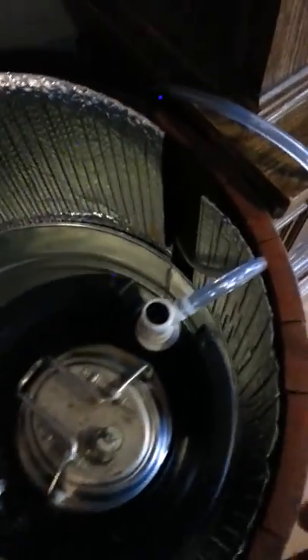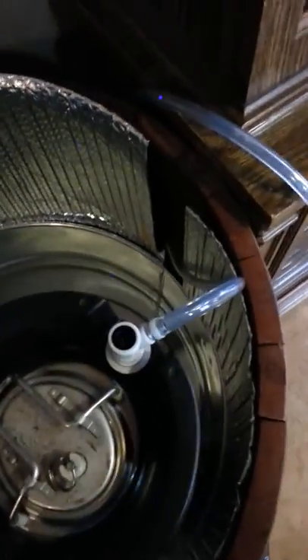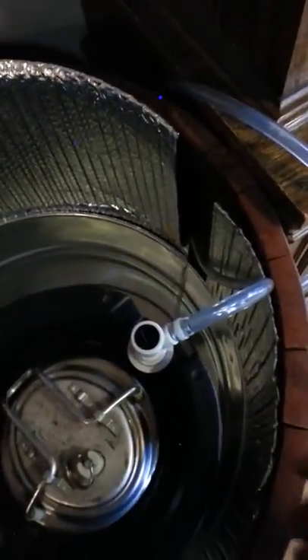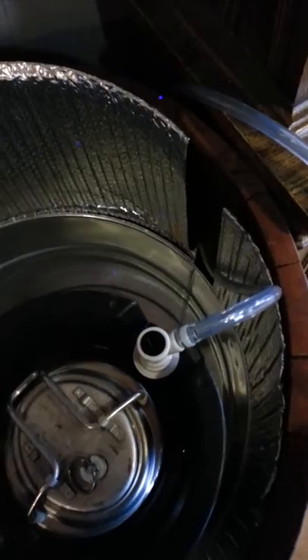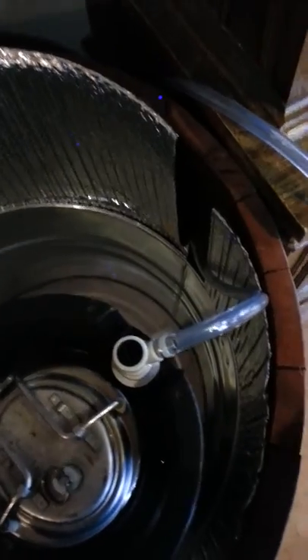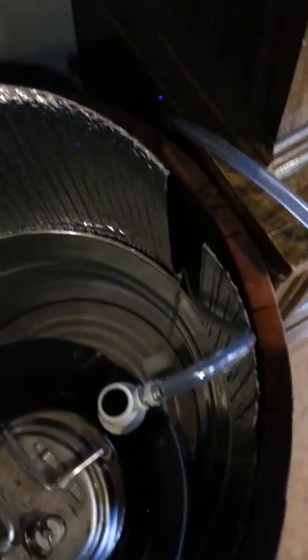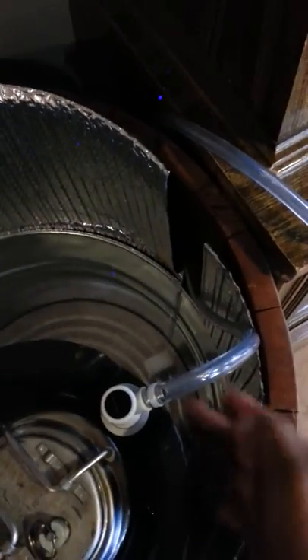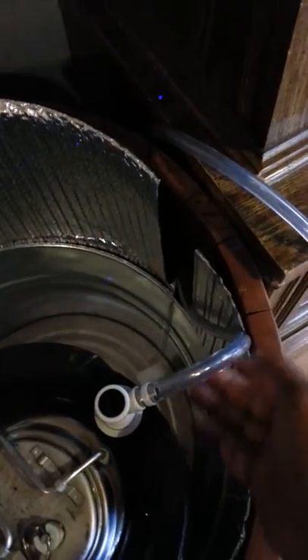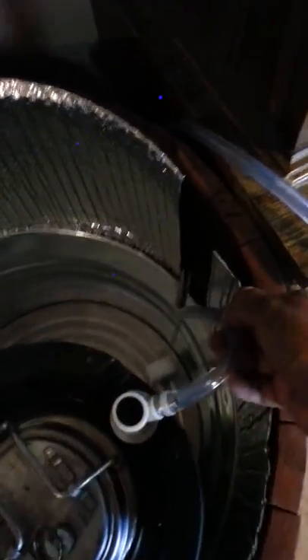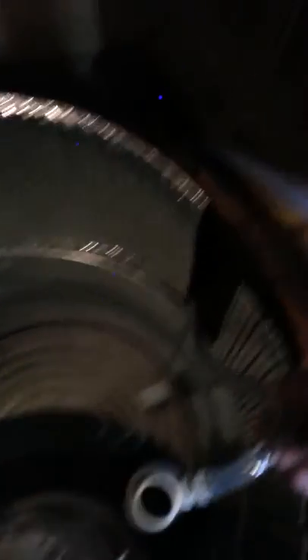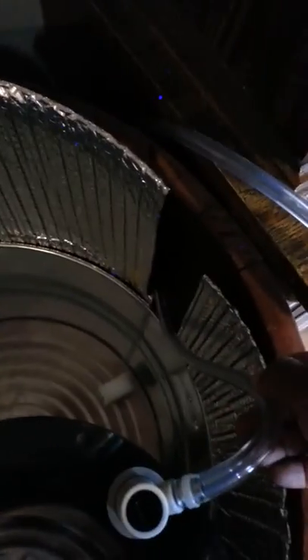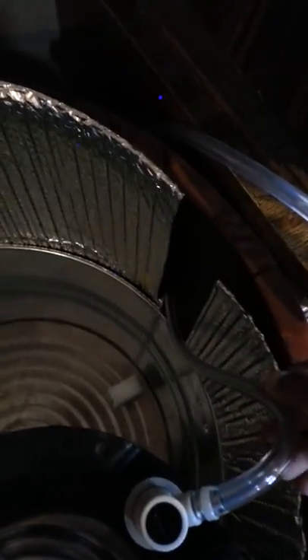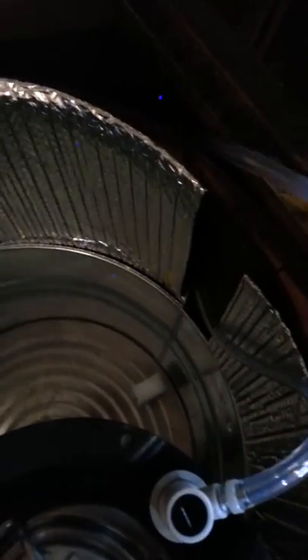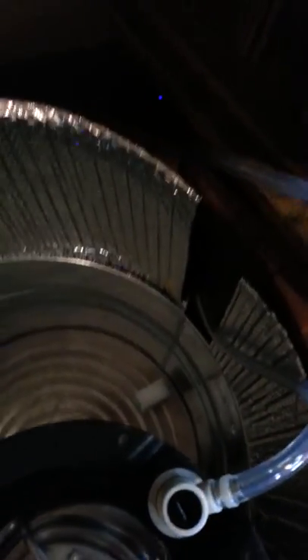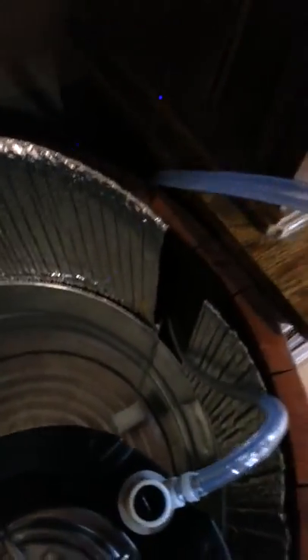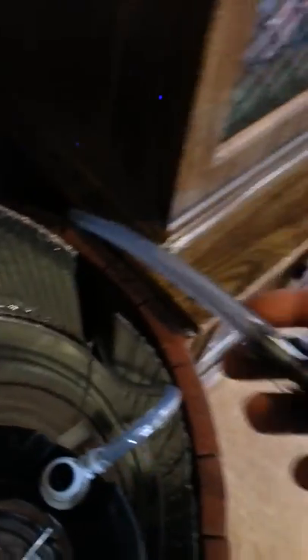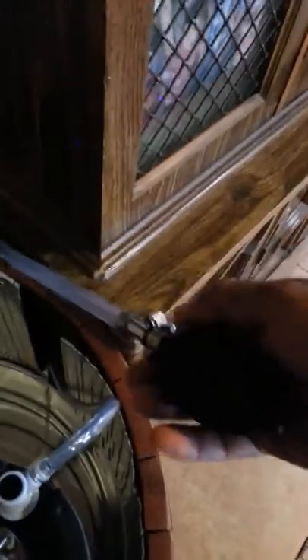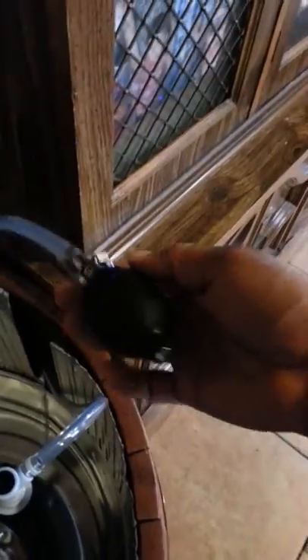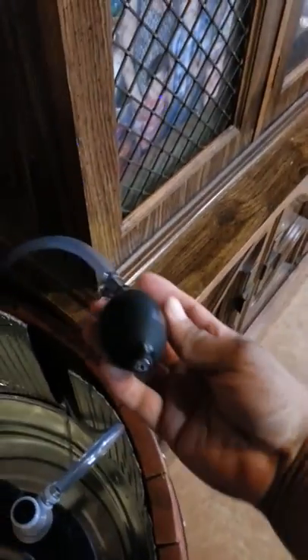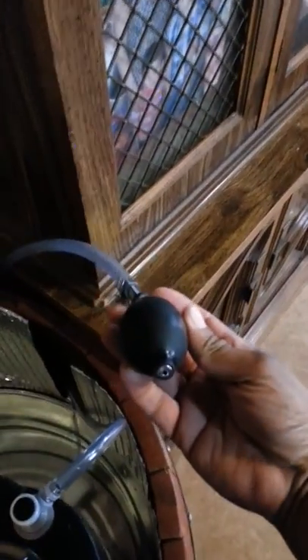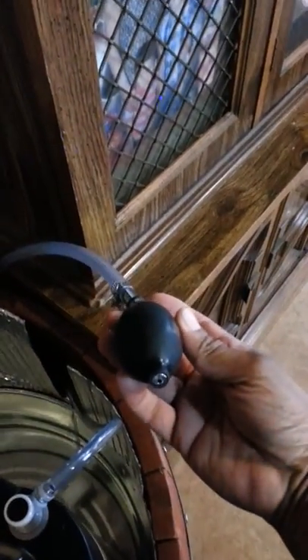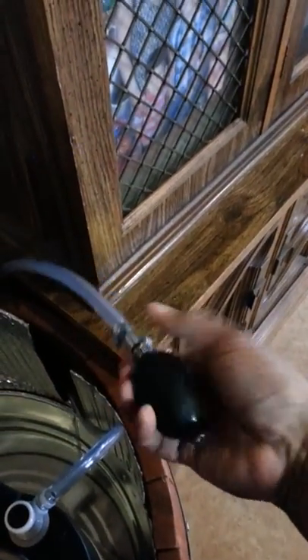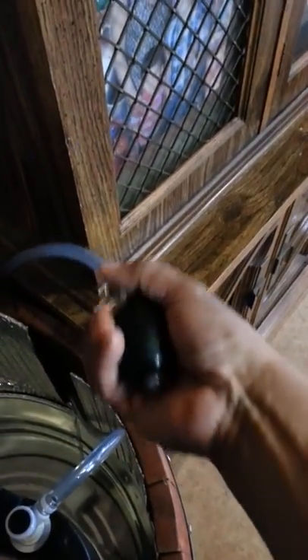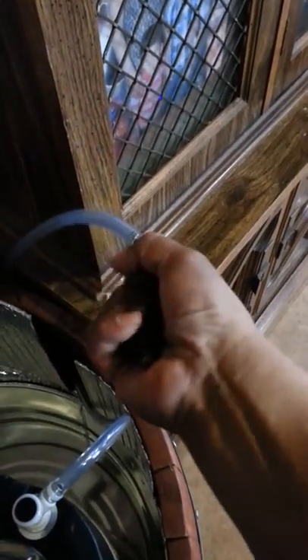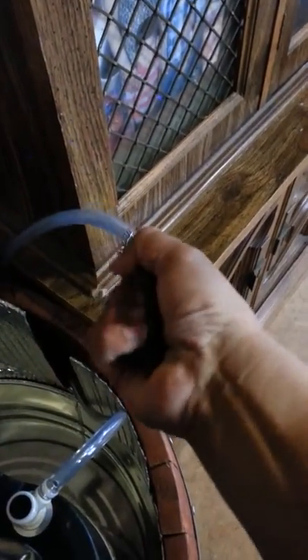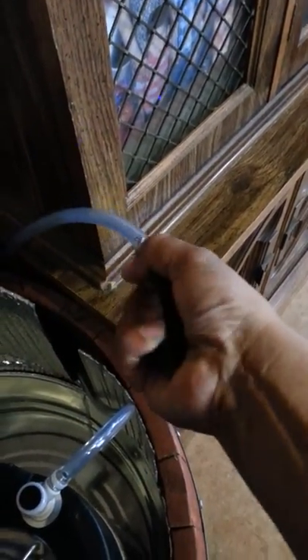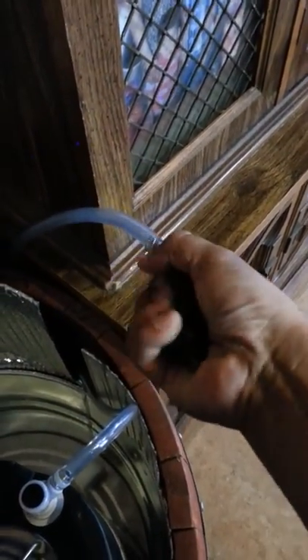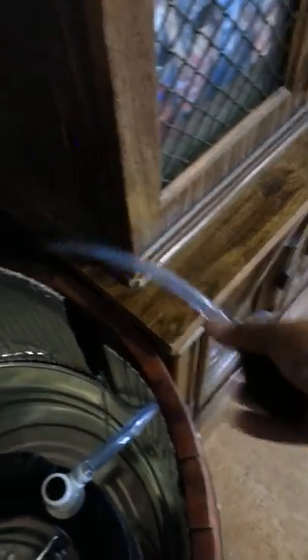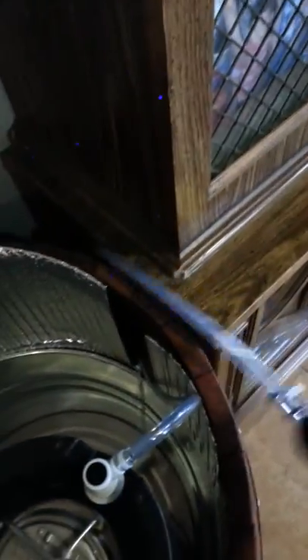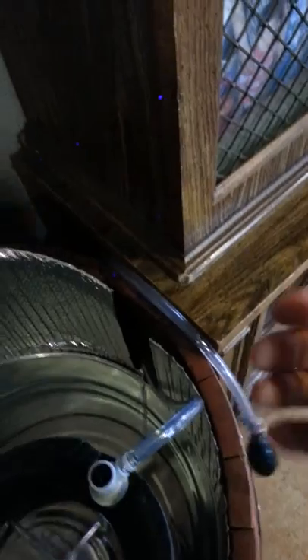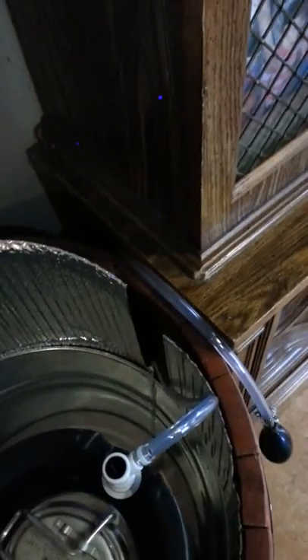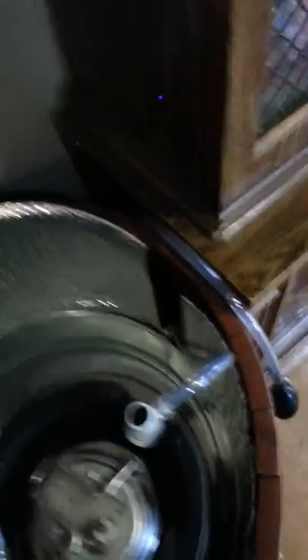It's actually going into a water pump. The hose goes off to the side, and on the outside we have a hand pump, so we just pump it and that's how we create the pressure — it's not carbonated.